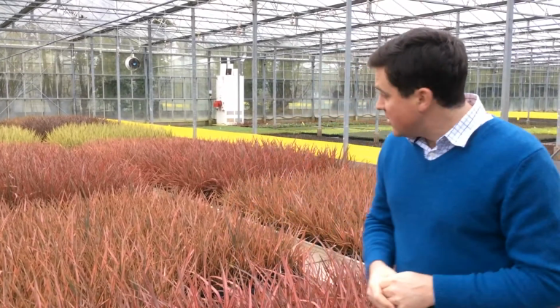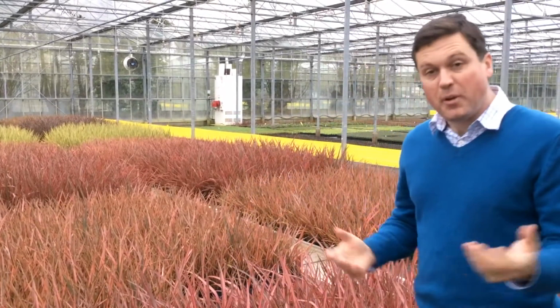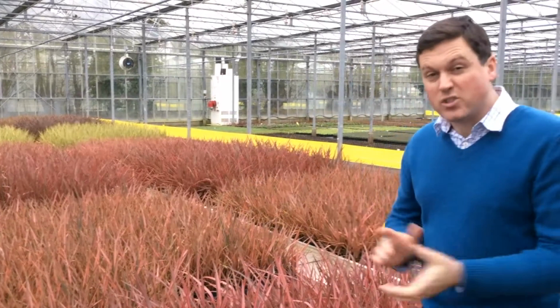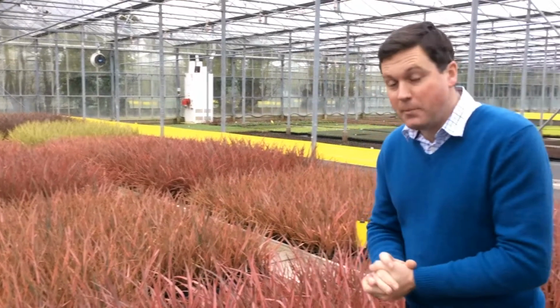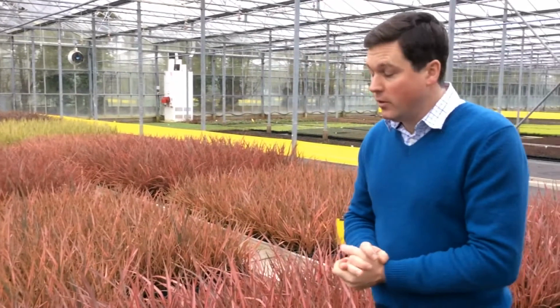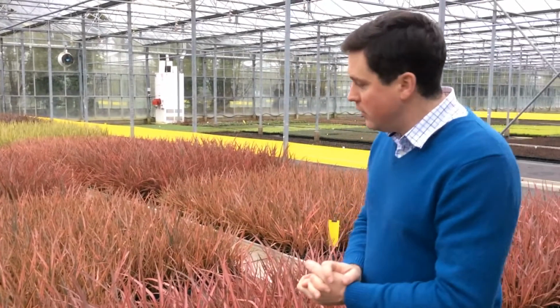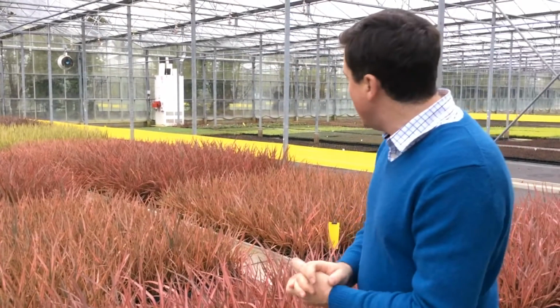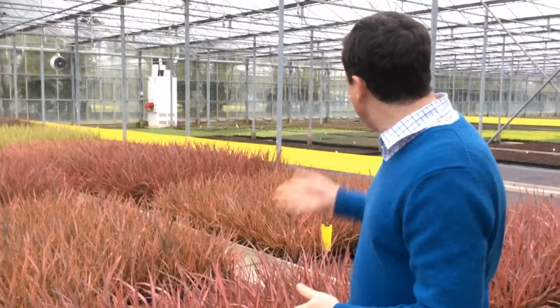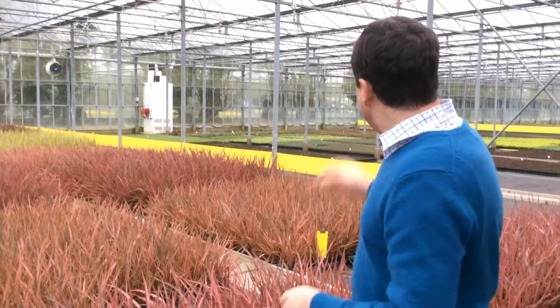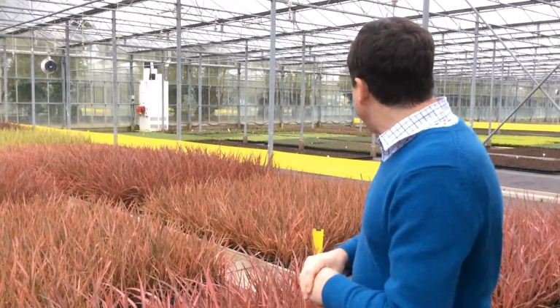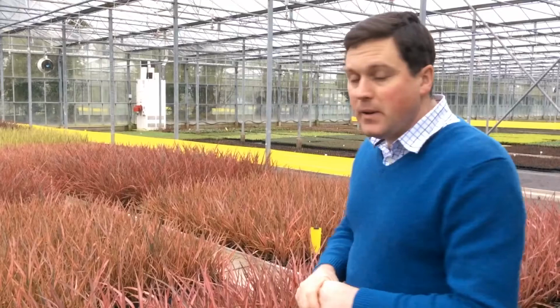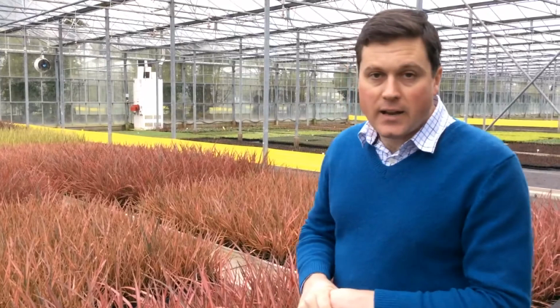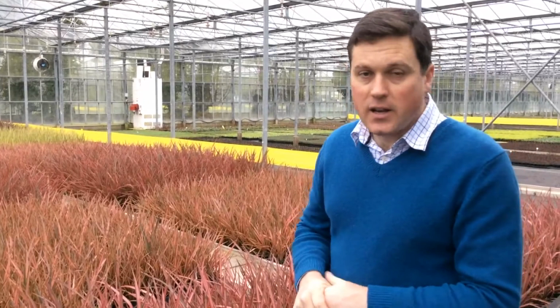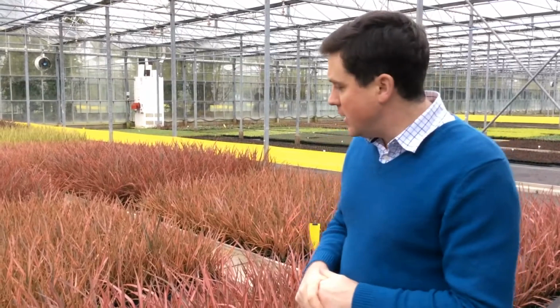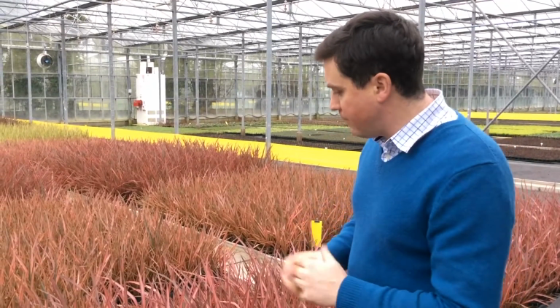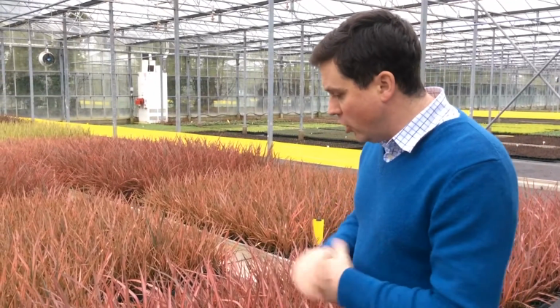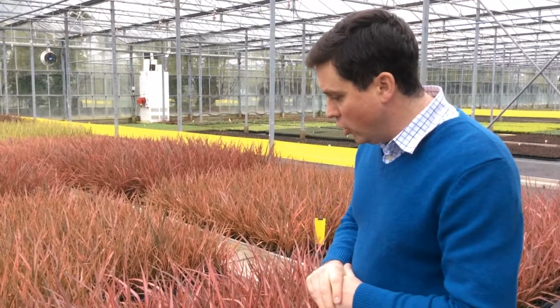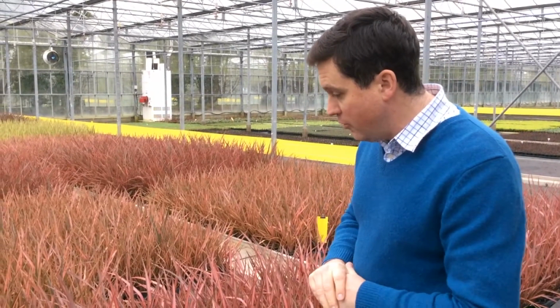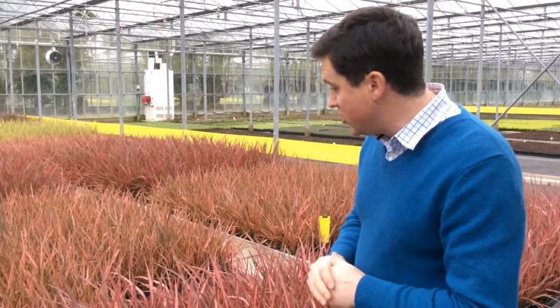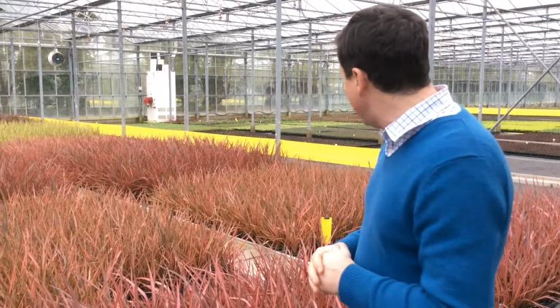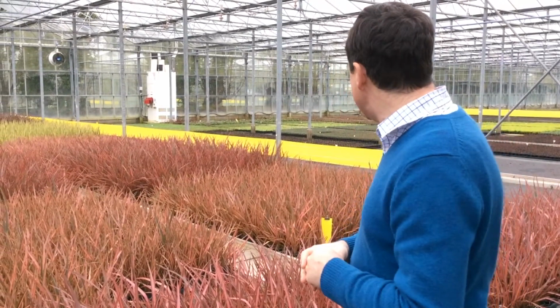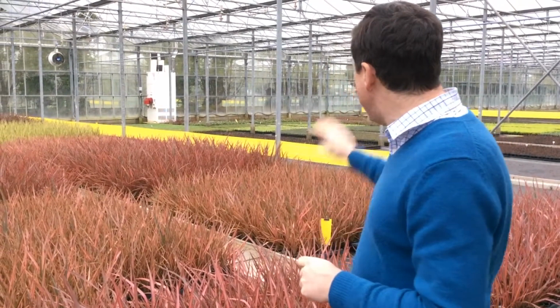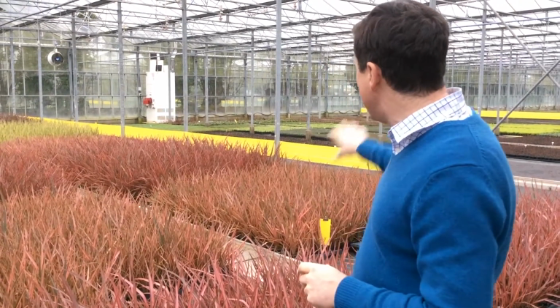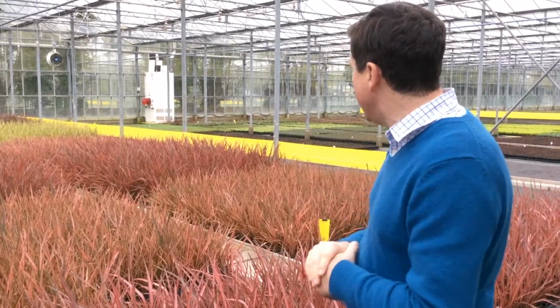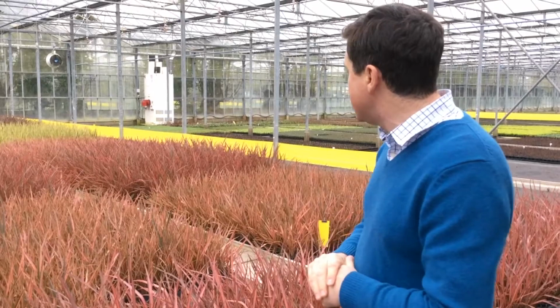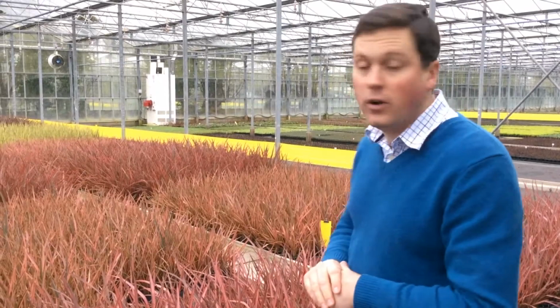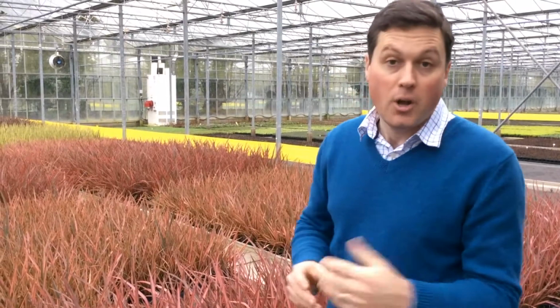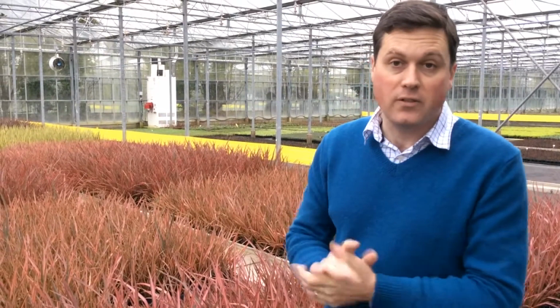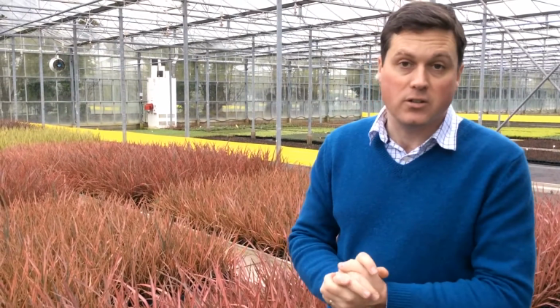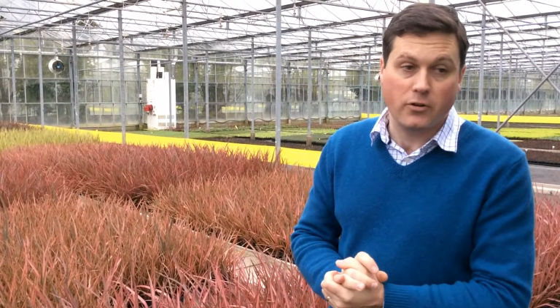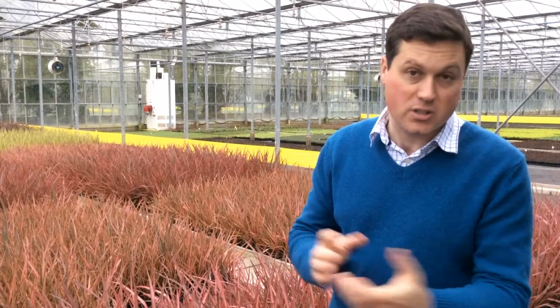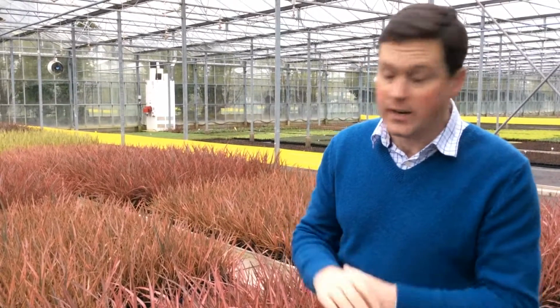Just a little bit about what's going on here before we do the looking good video. All nine centimetre liners in here for production — some for later this year, sebaceous crops over there that are for potting for summer production and summer sales.